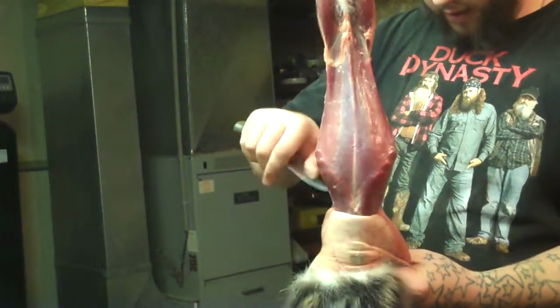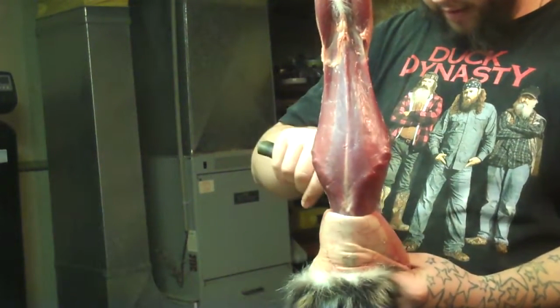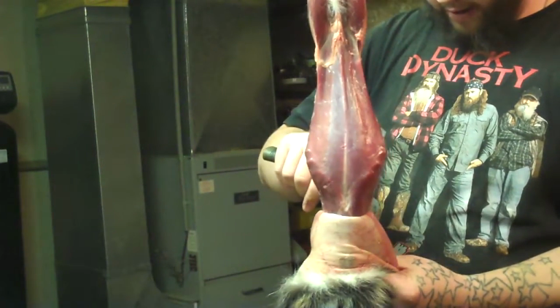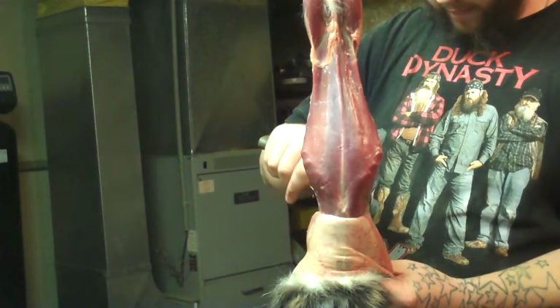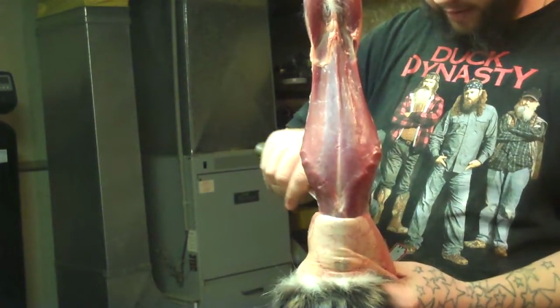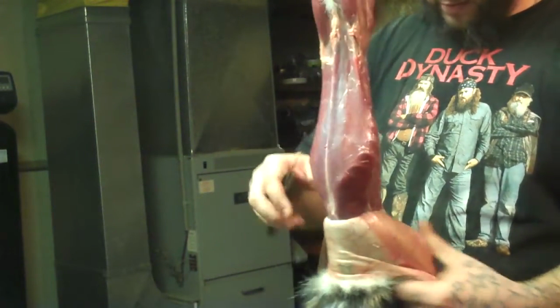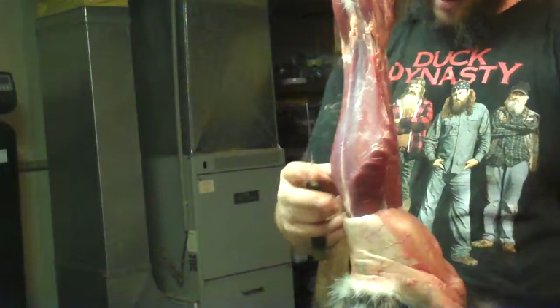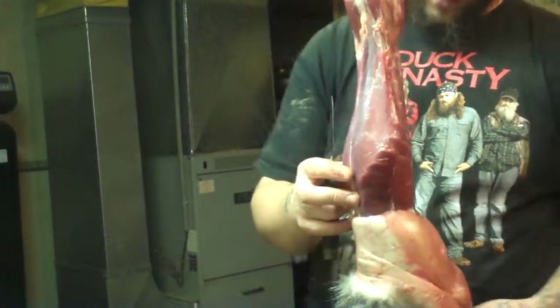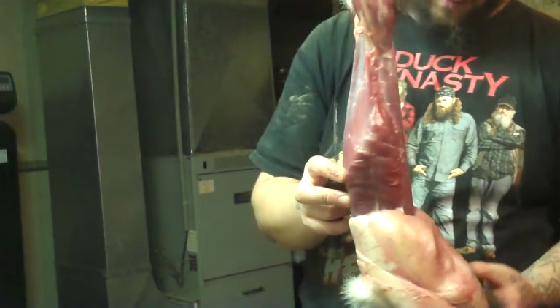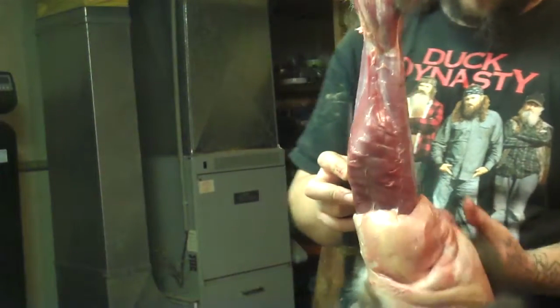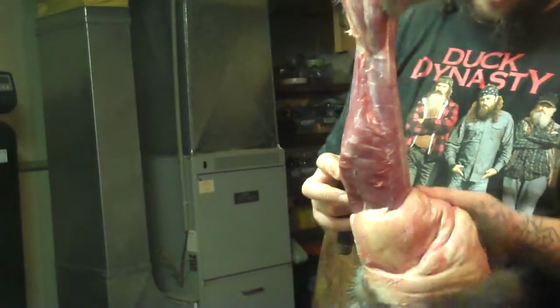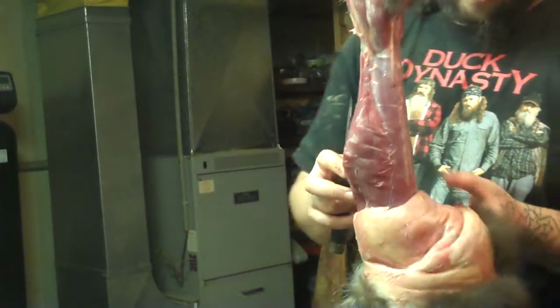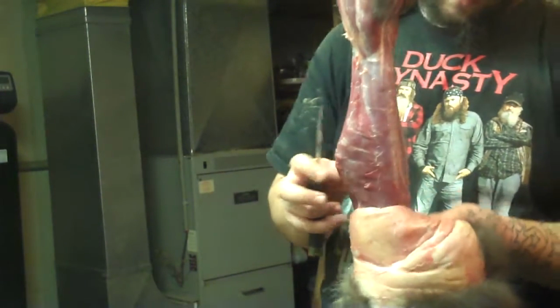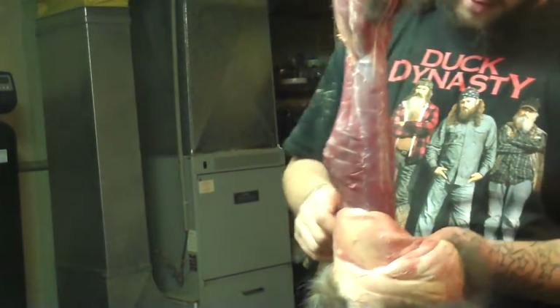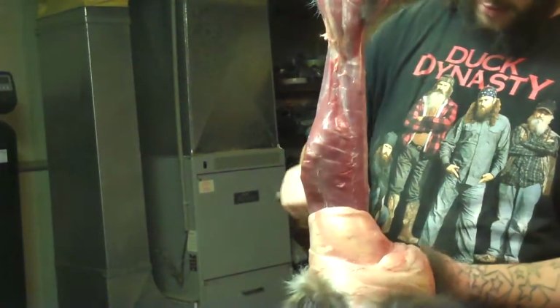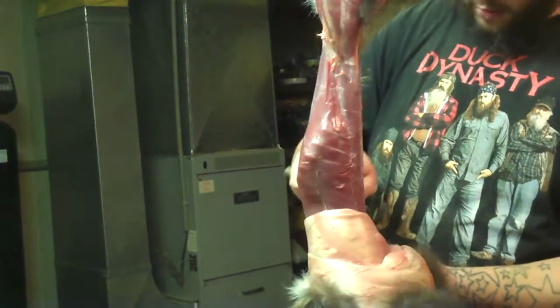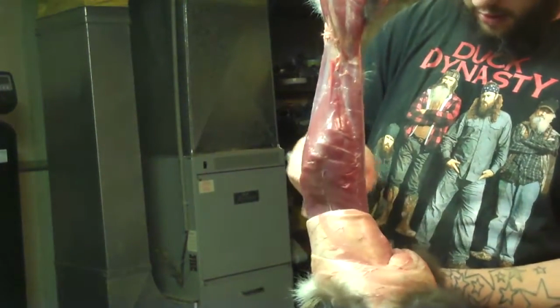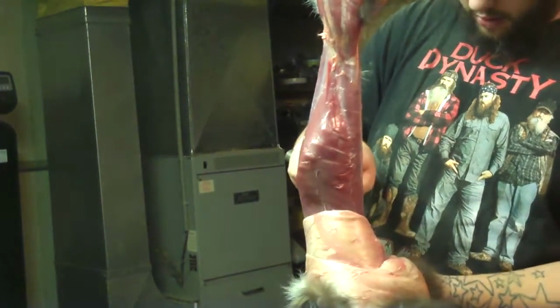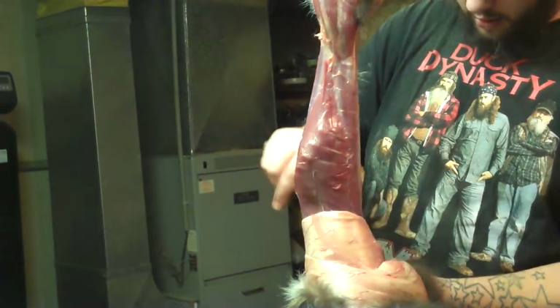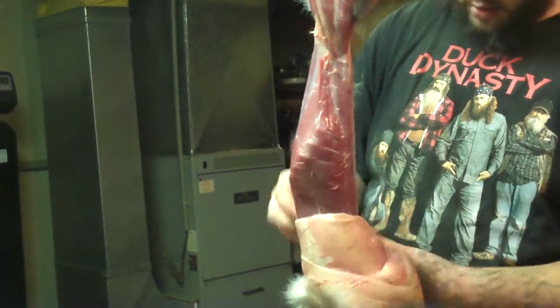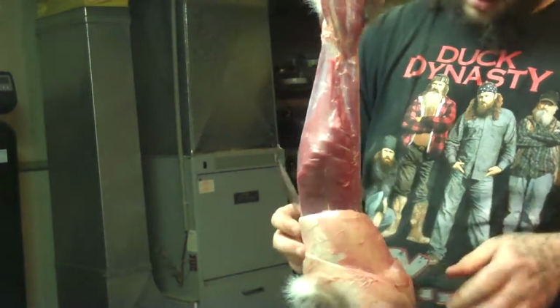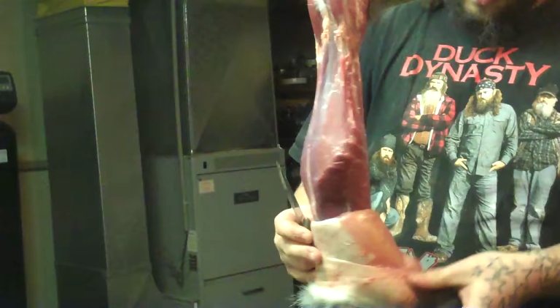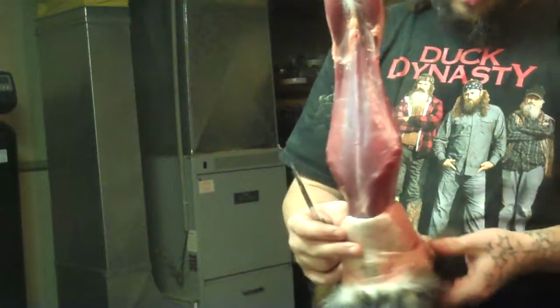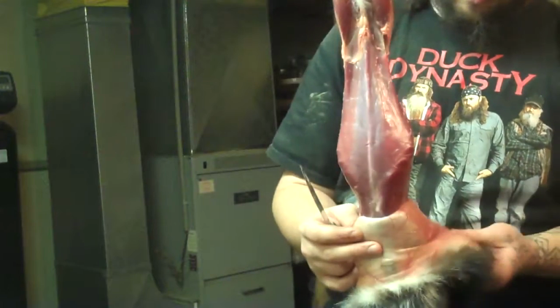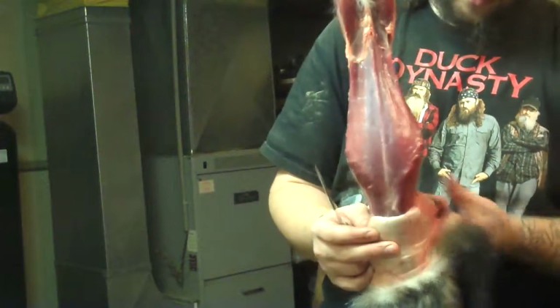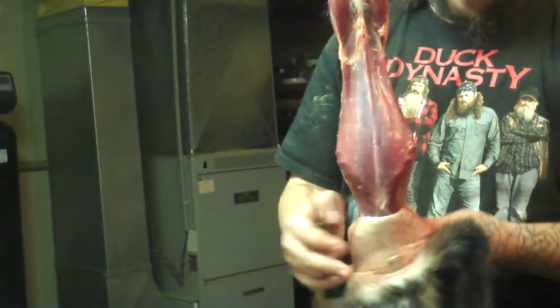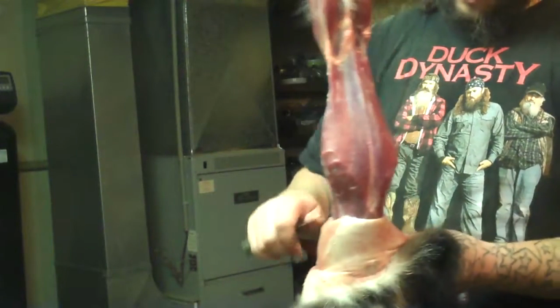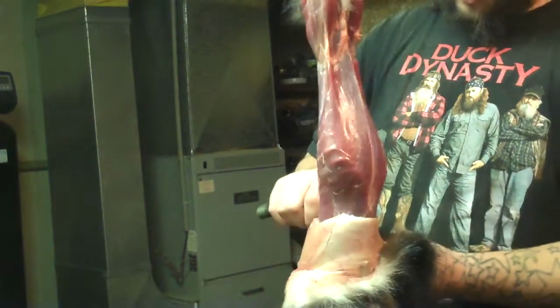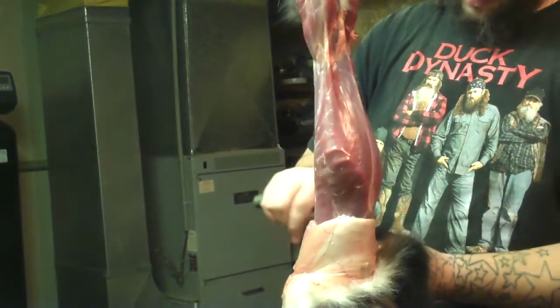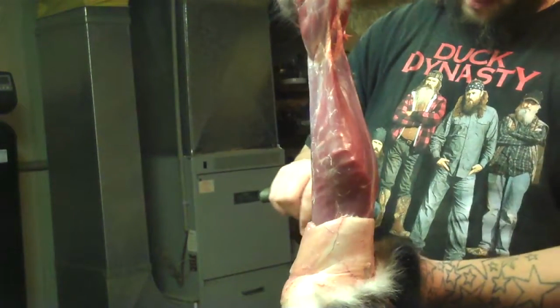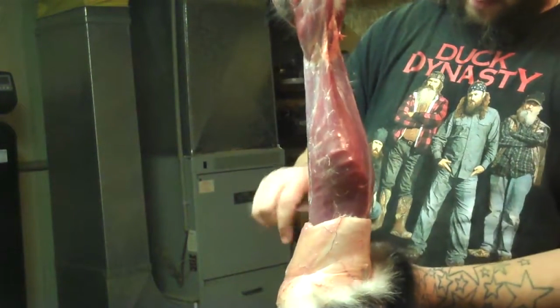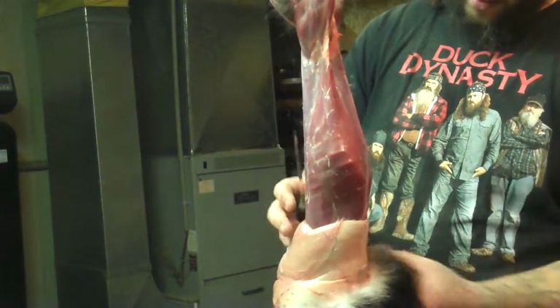When I get a muskrat, I'll do a video on them and show you how to do this — I'll just pull the hide out in about 60 seconds. Once you get the back legs cut, it's all thumb work from there.